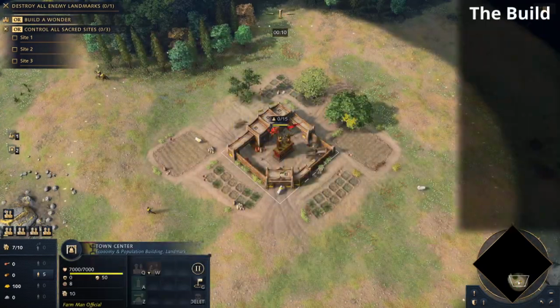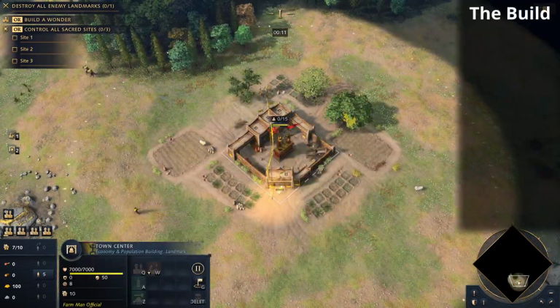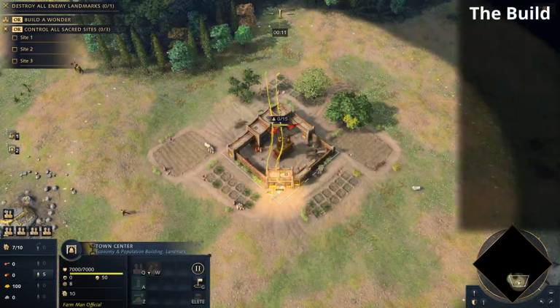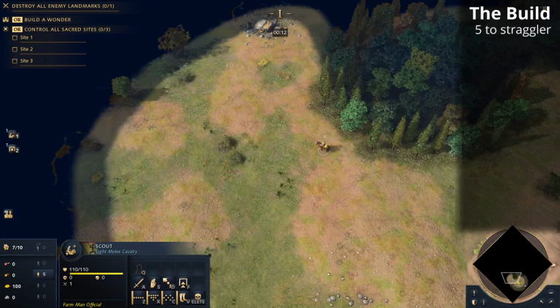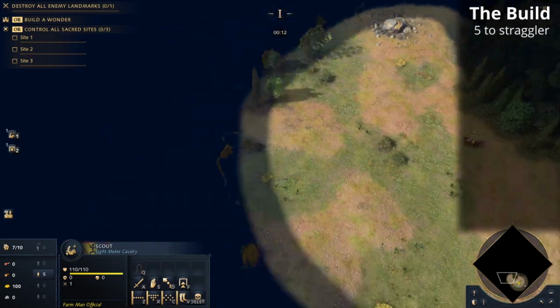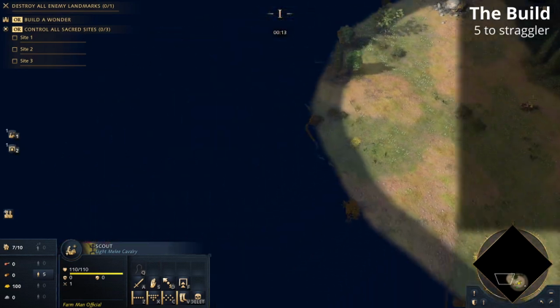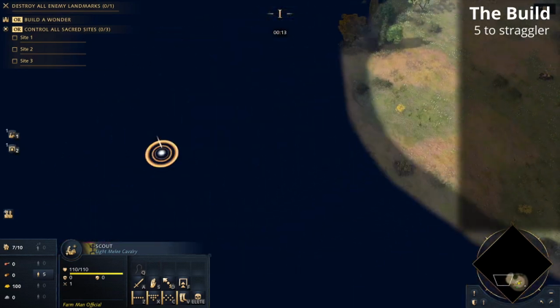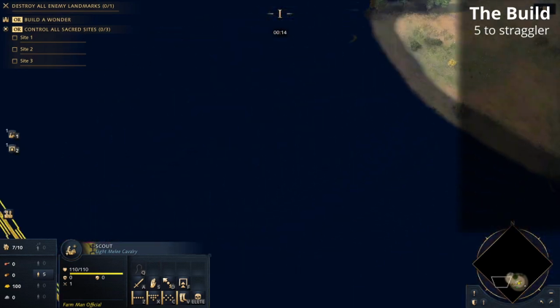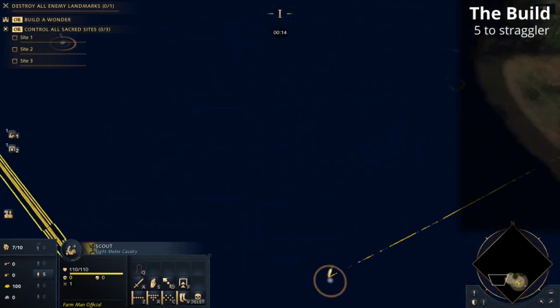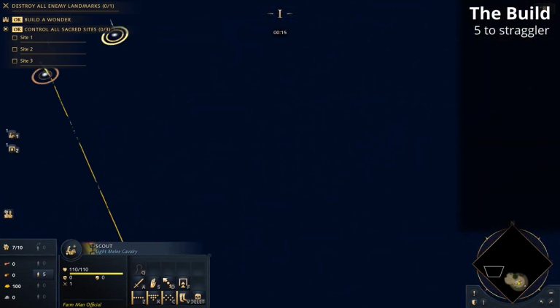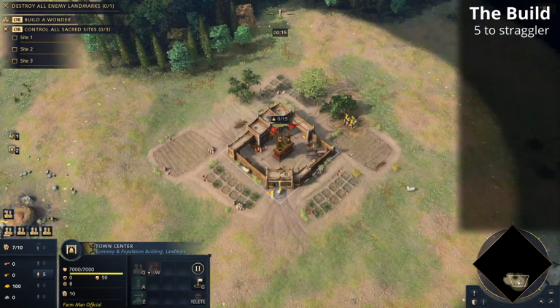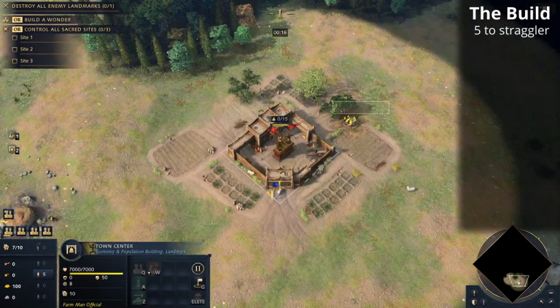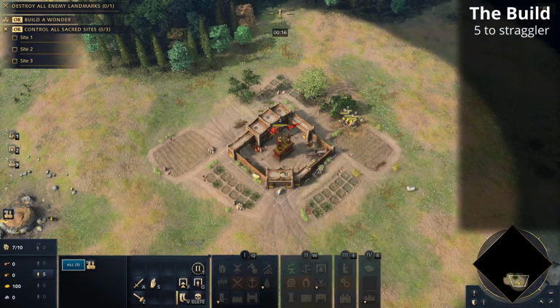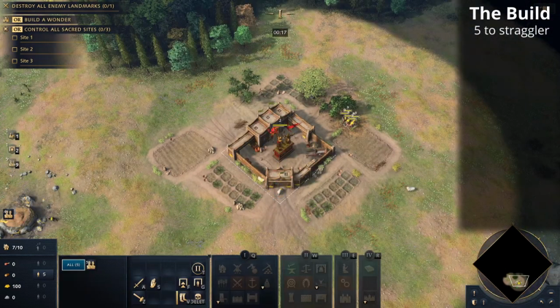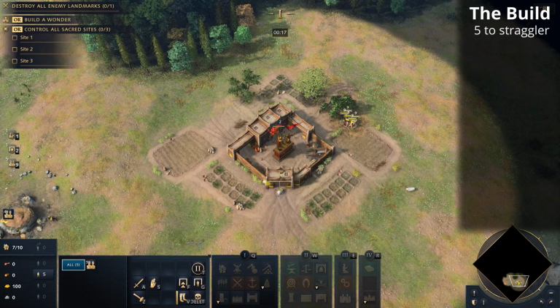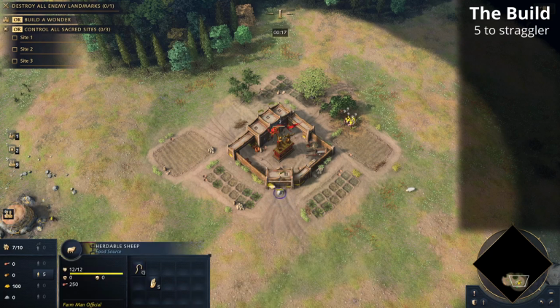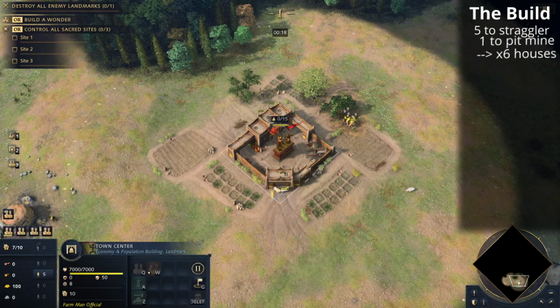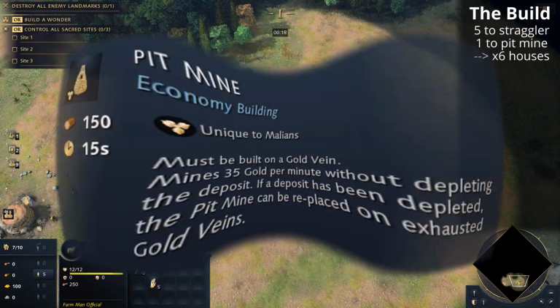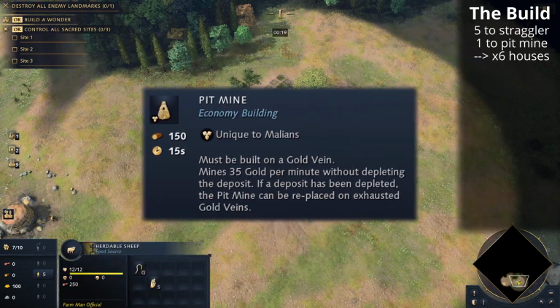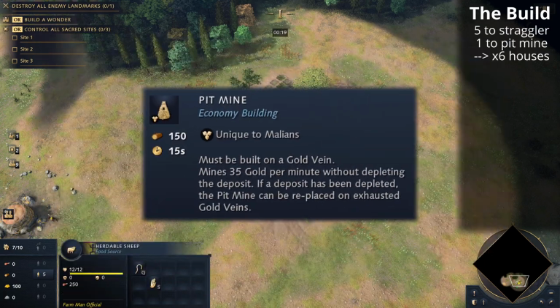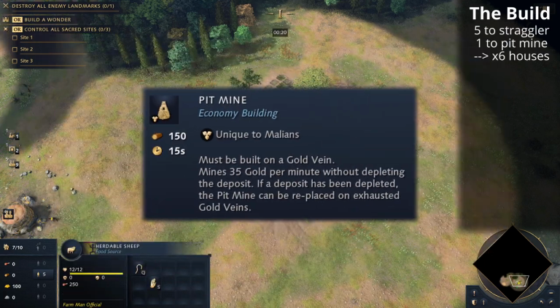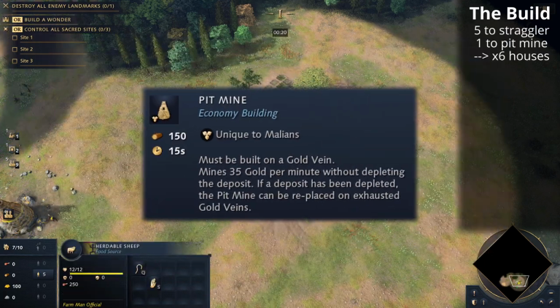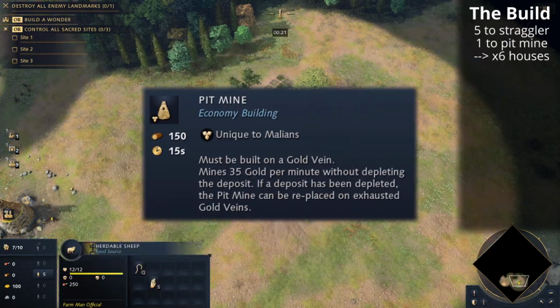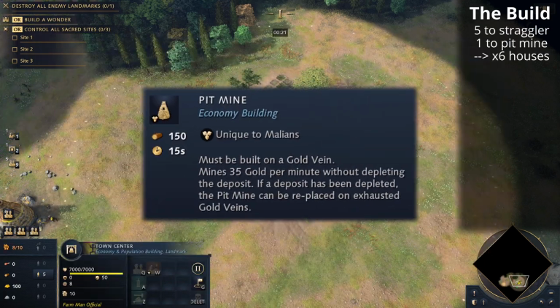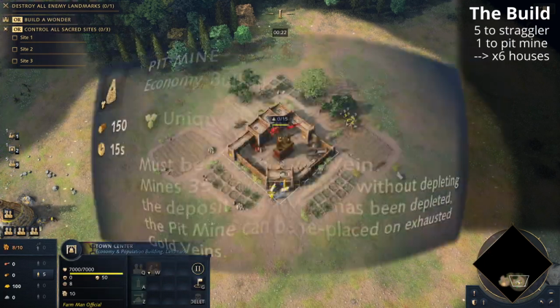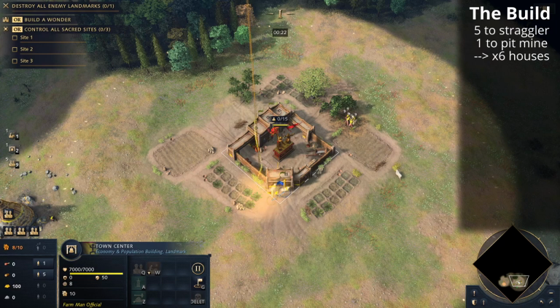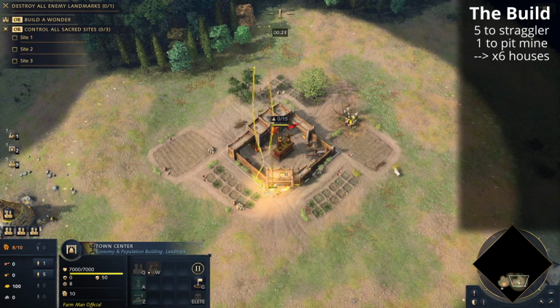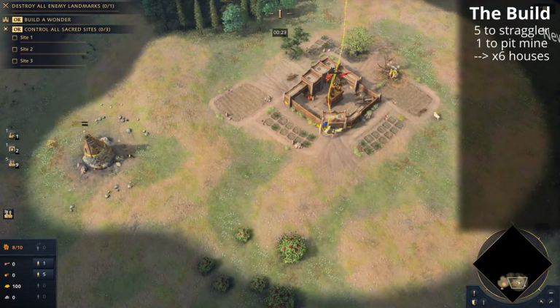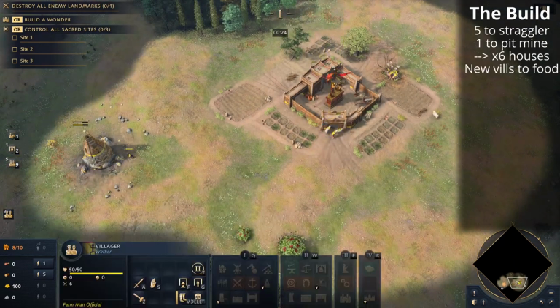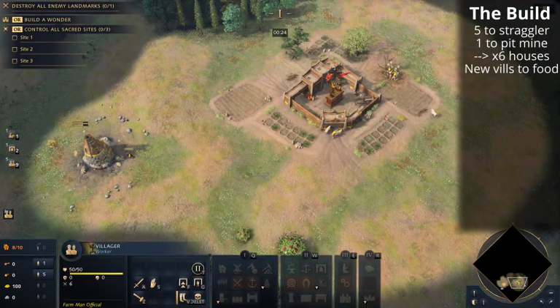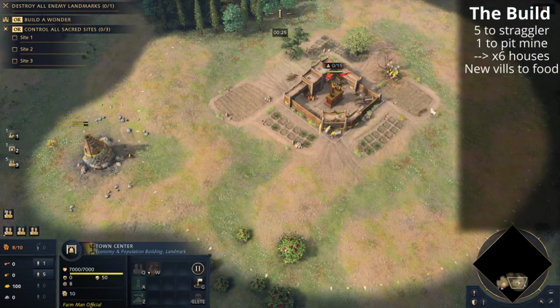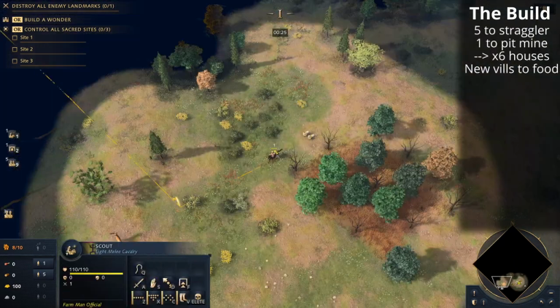We're going to take five of the starting six villagers to the straggler tree, and the remaining villager from the starting six will go to build the pit mine and the houses to go around it. New villagers from the town center will go to sheep underneath the town center for food.